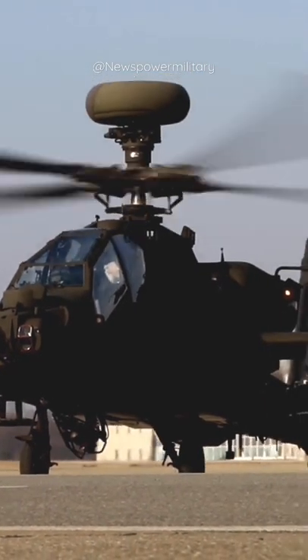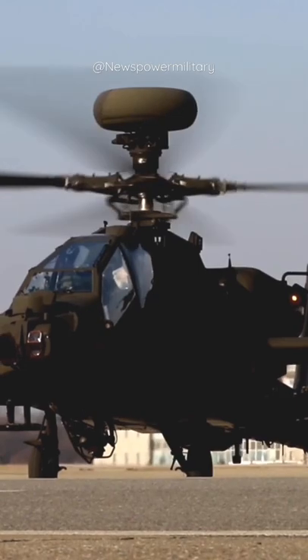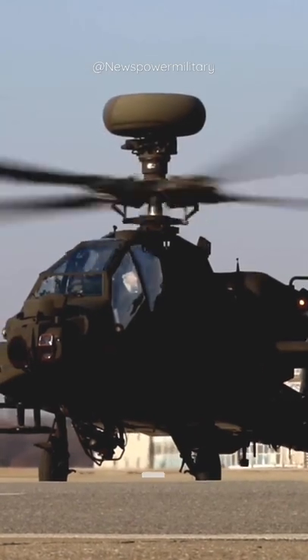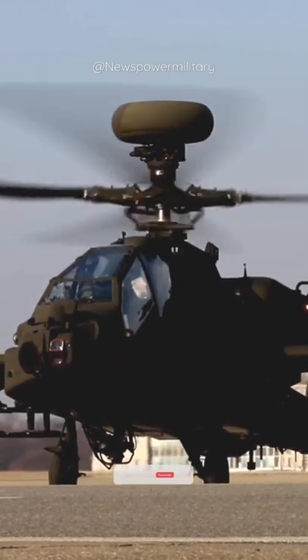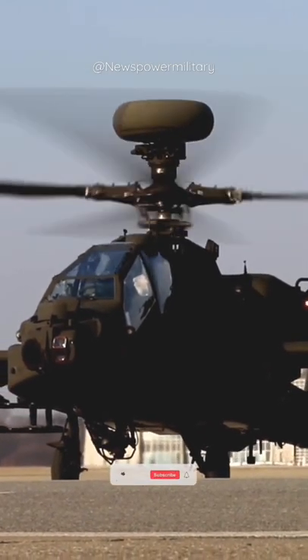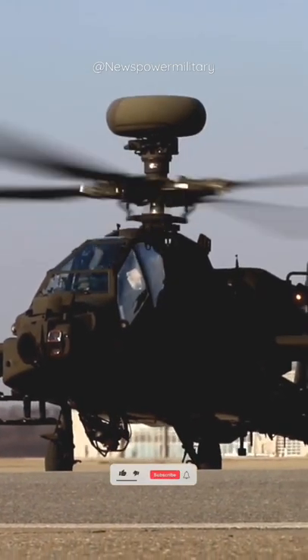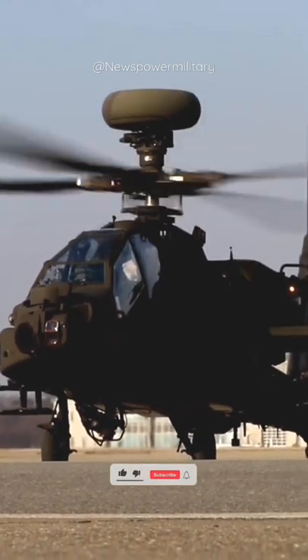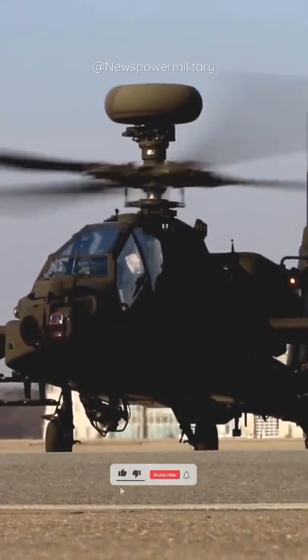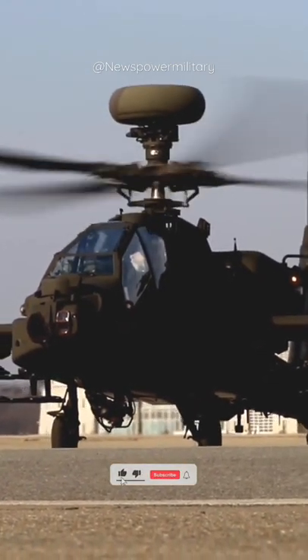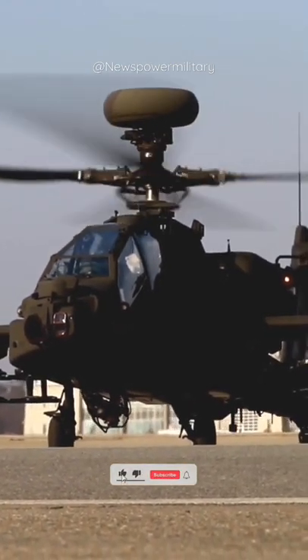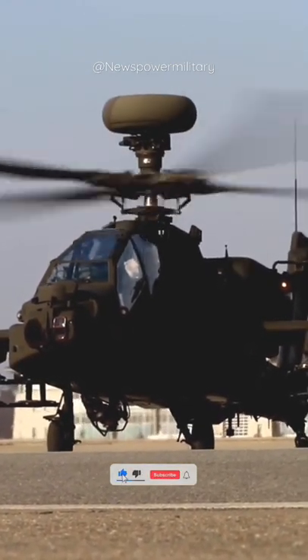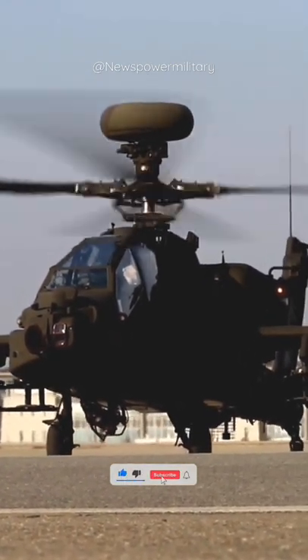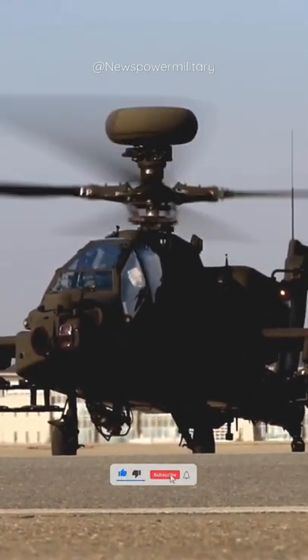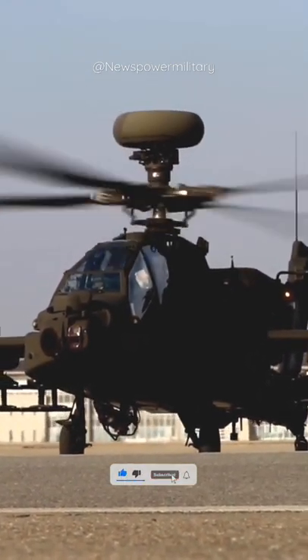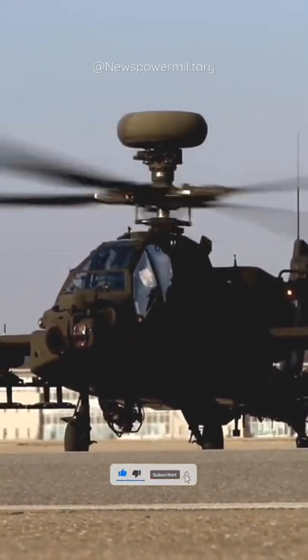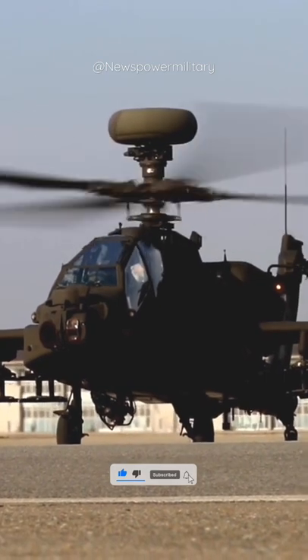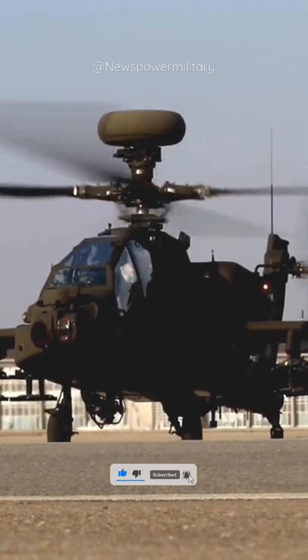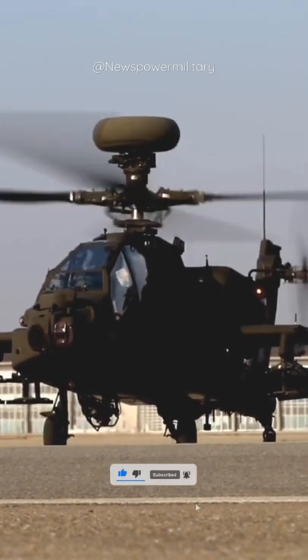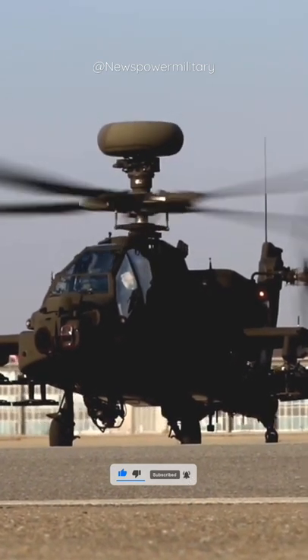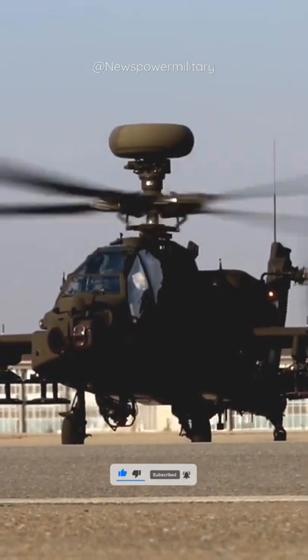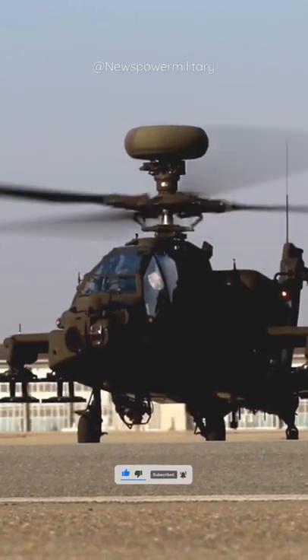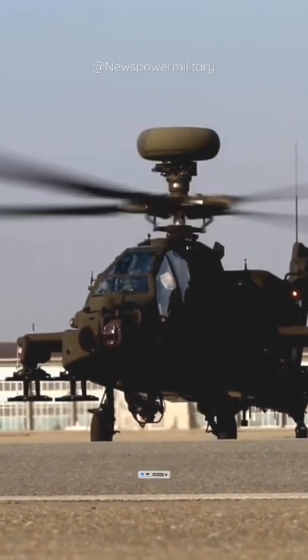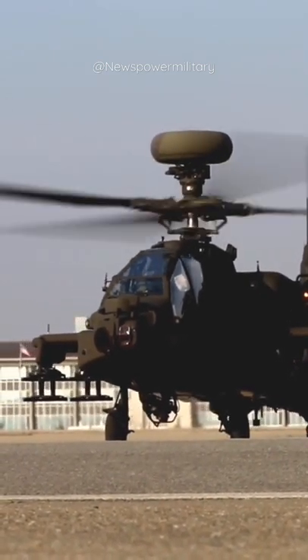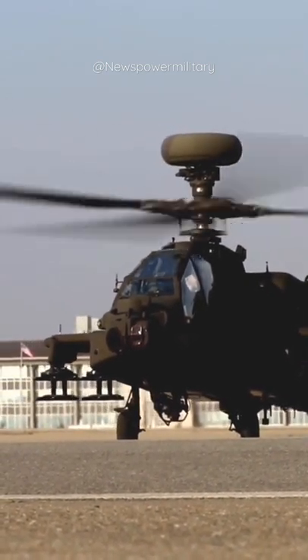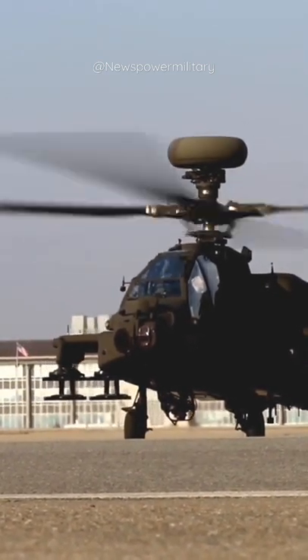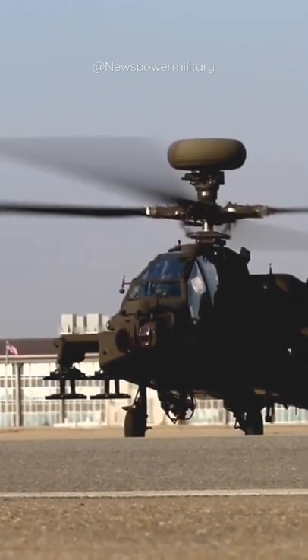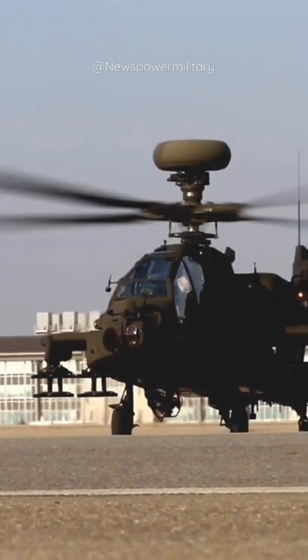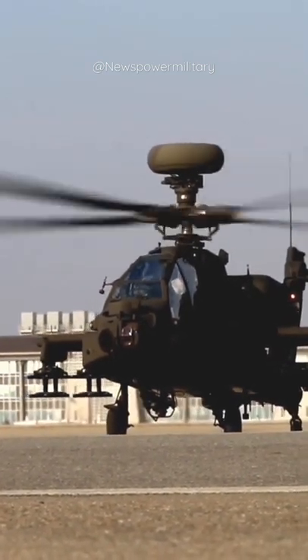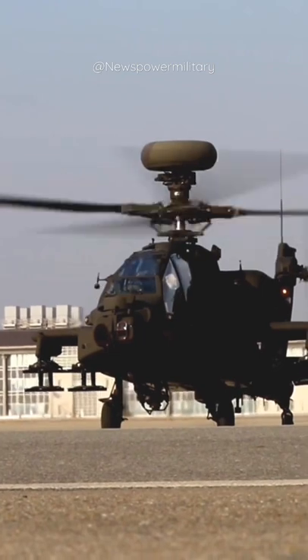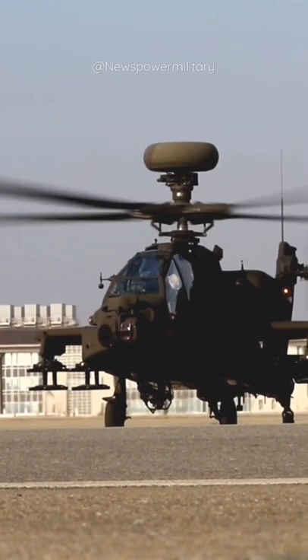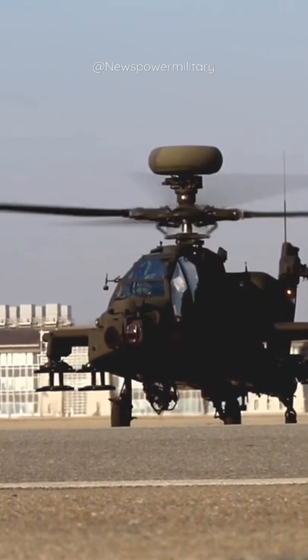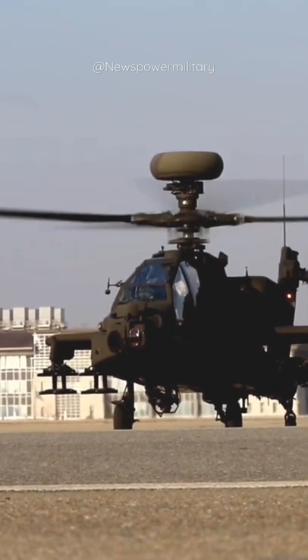The helicopter has a number of improvements, including a more powerful engine, improved transmission, and other improvements. This combat helicopter is also equipped with an updated Longbow Fire Control Radar.